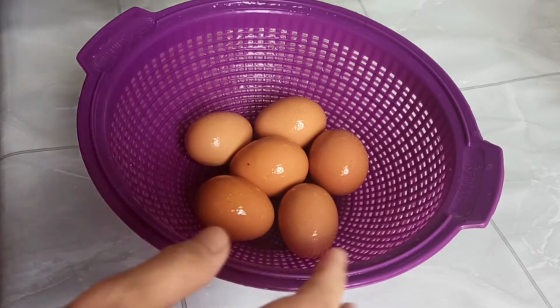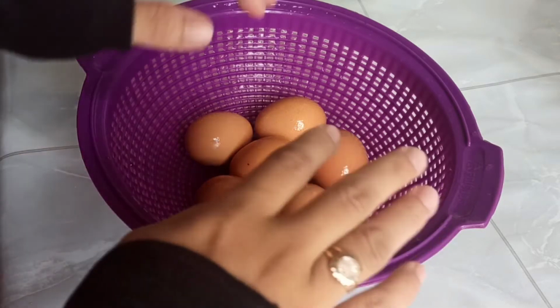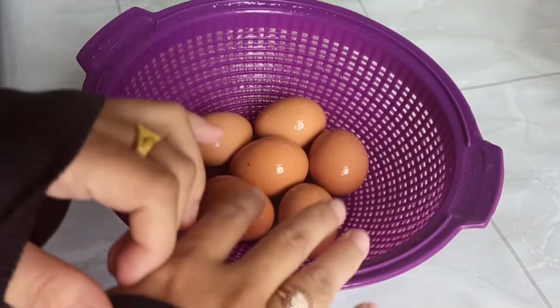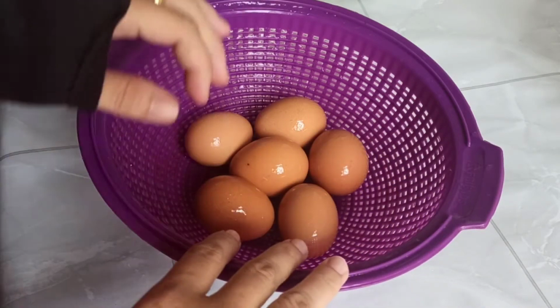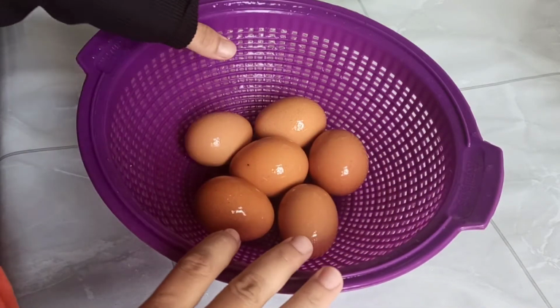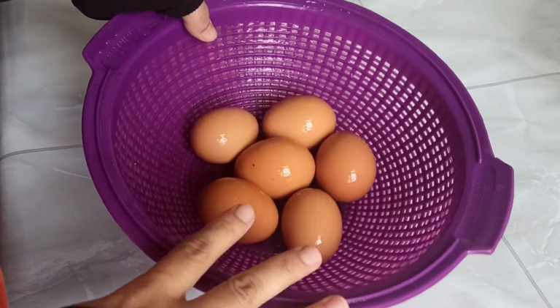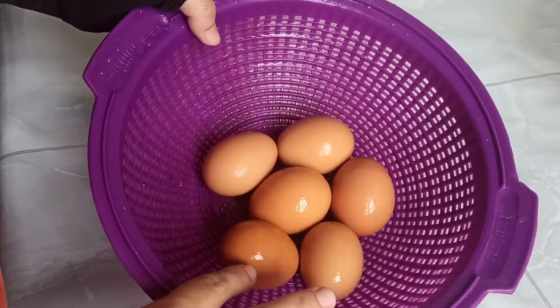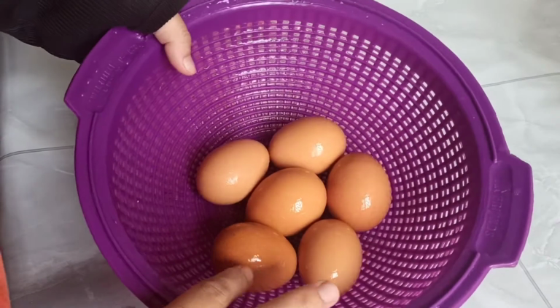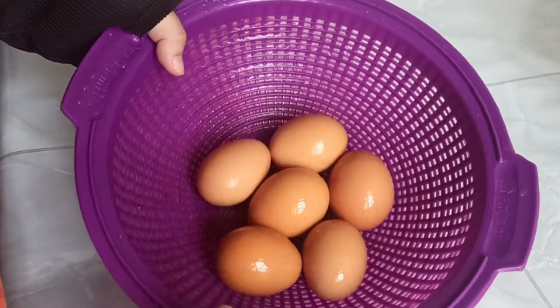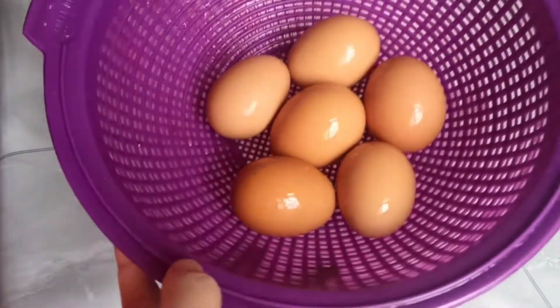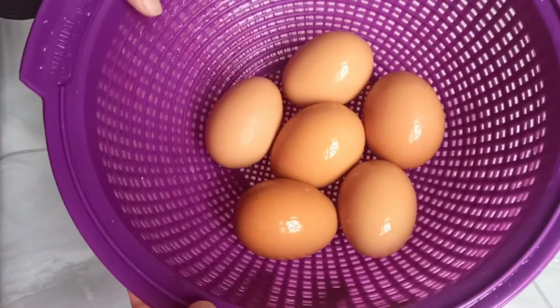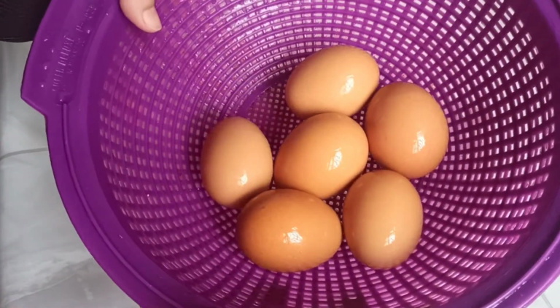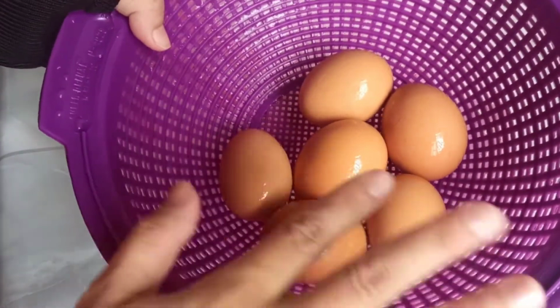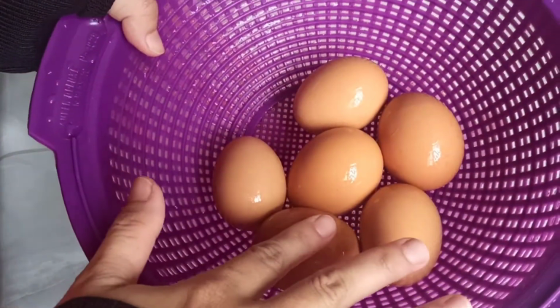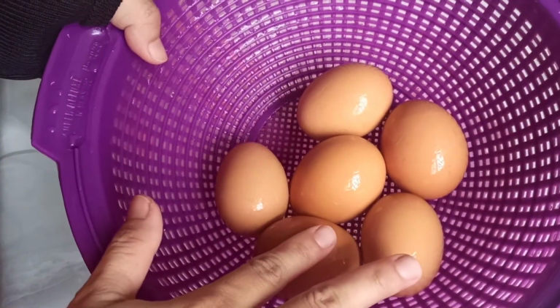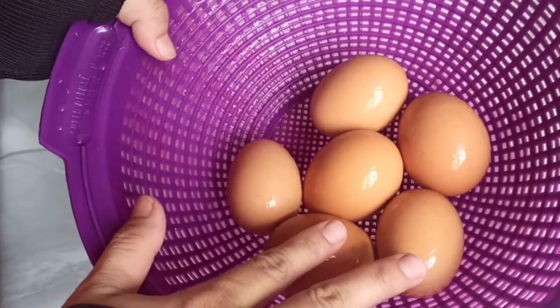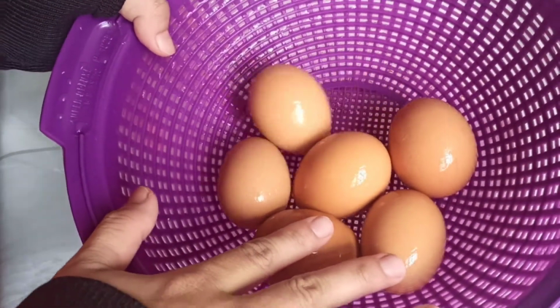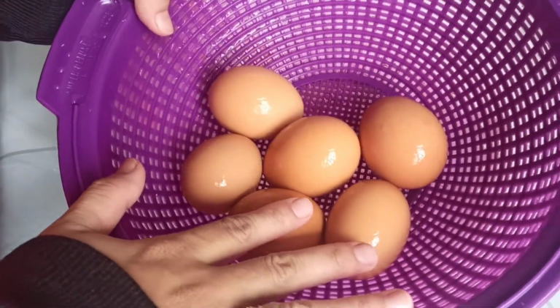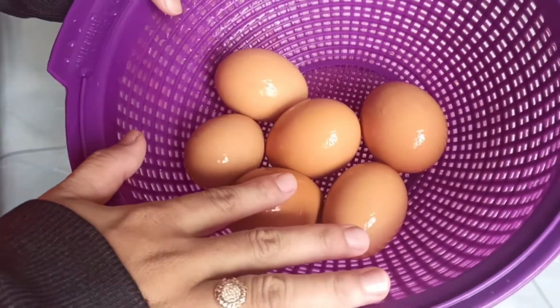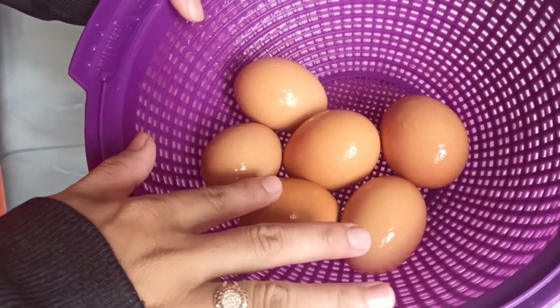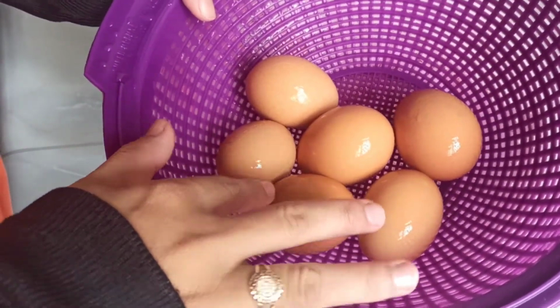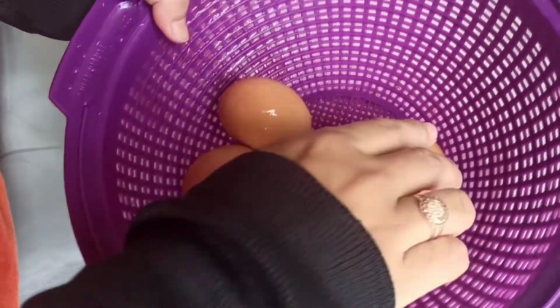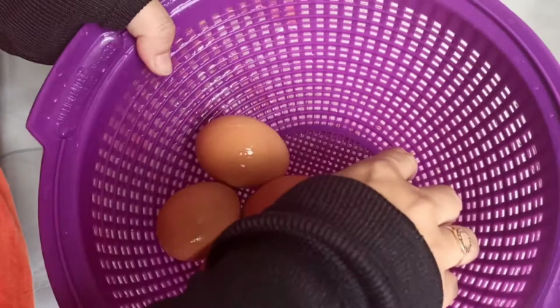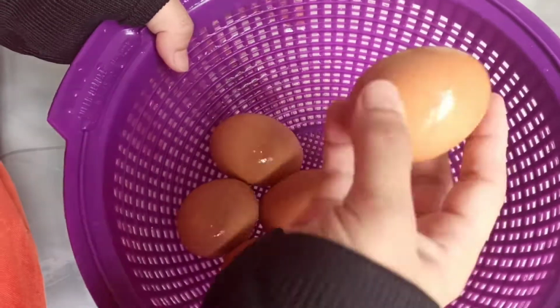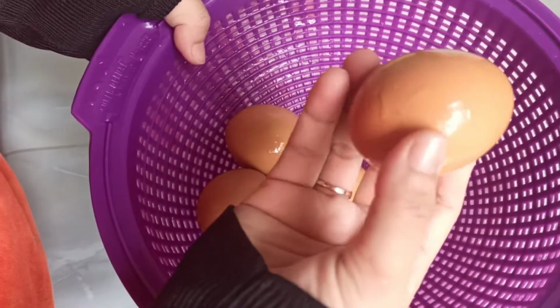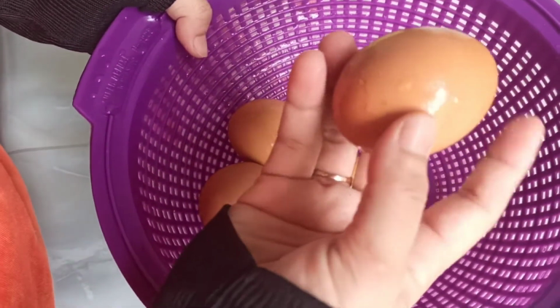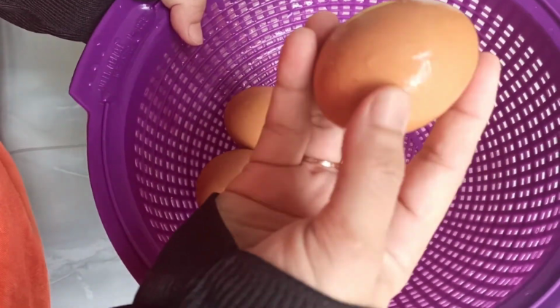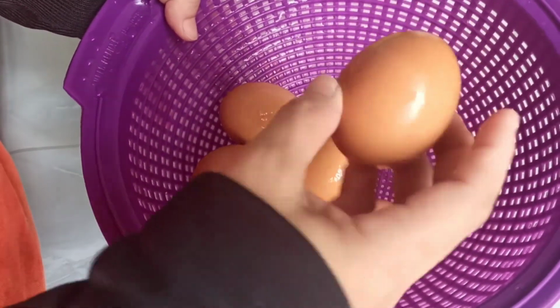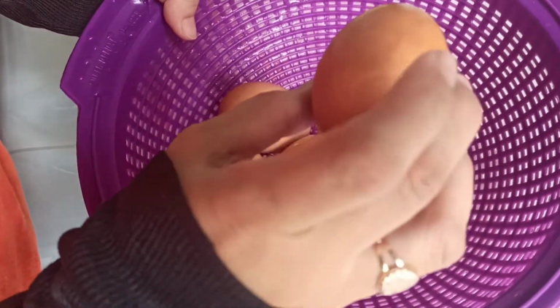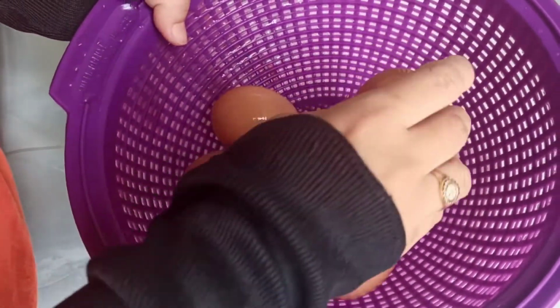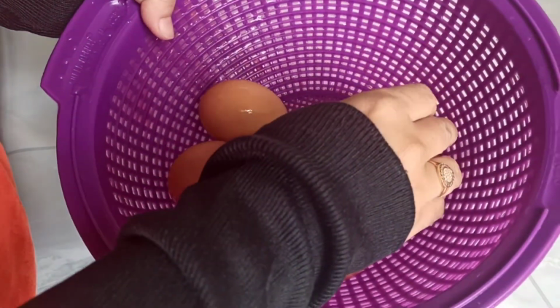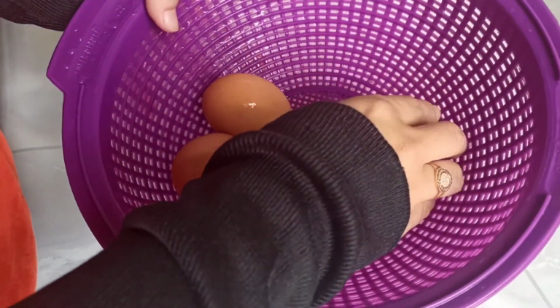Oke, pertama kita siapkan dulu bahannya. Sesuai dengan judulnya, yang pasti bahannya adalah telur ya. Di sini ada 6 buah telur. Ini udah aku cuci bersih.